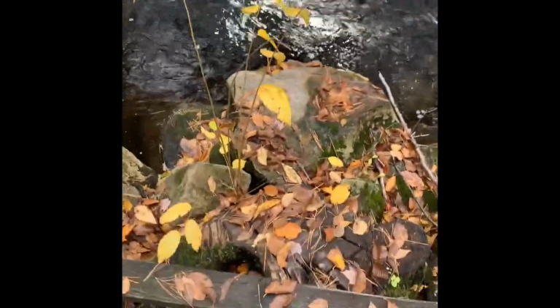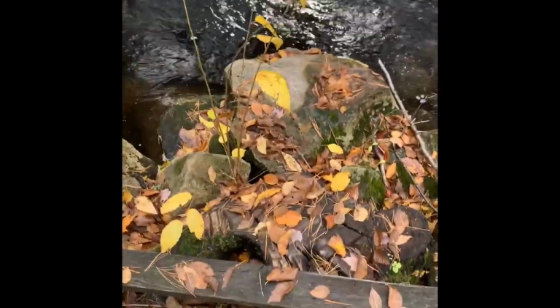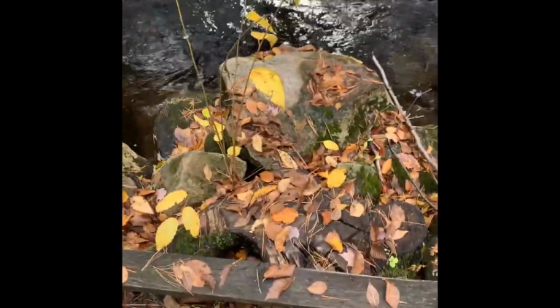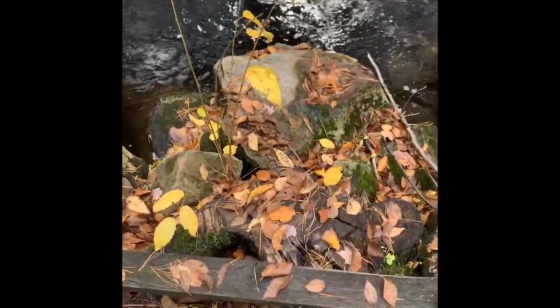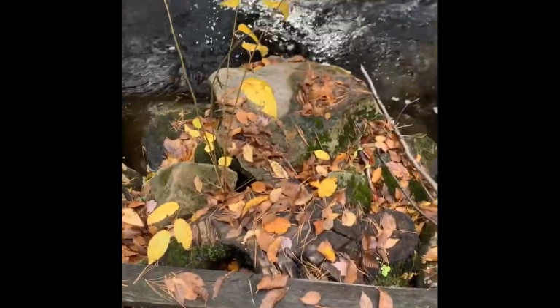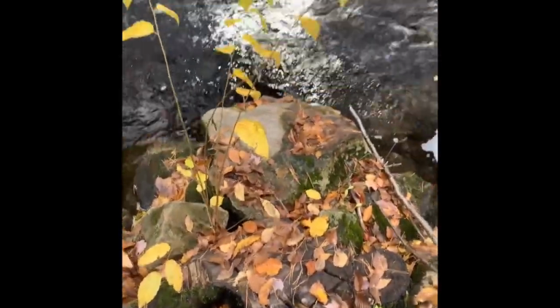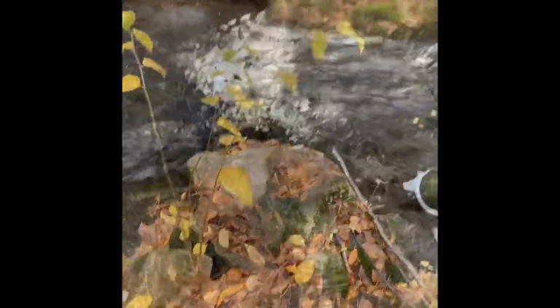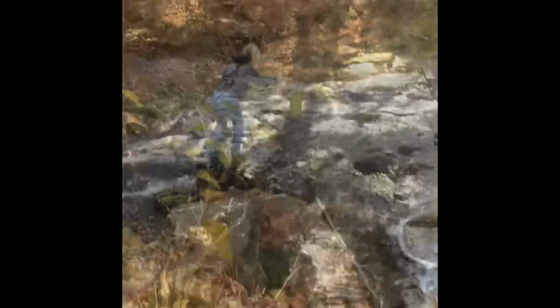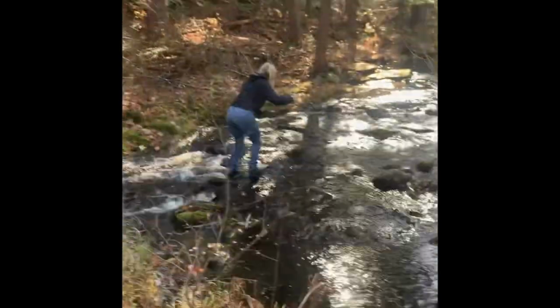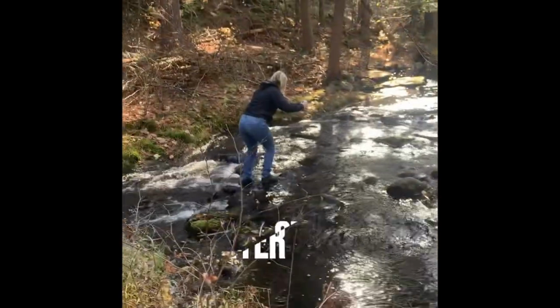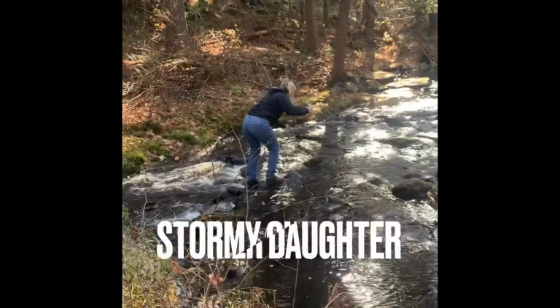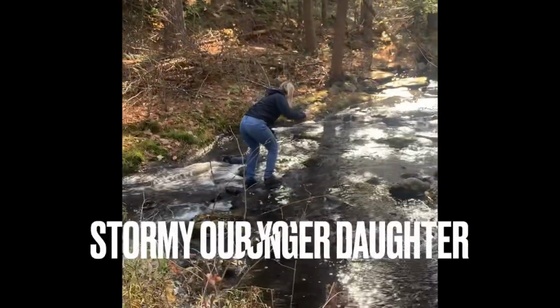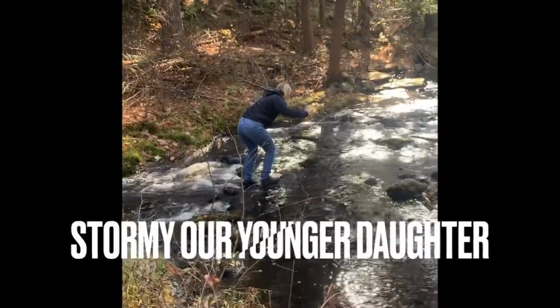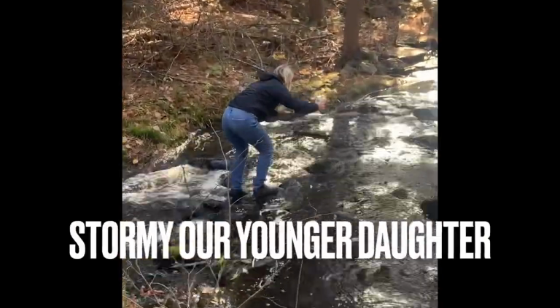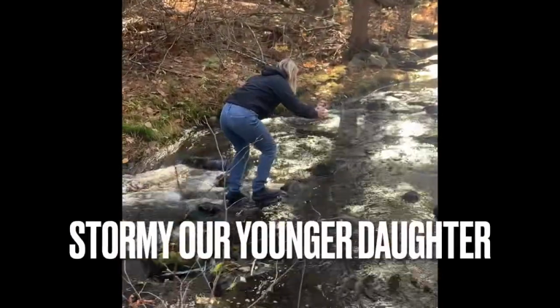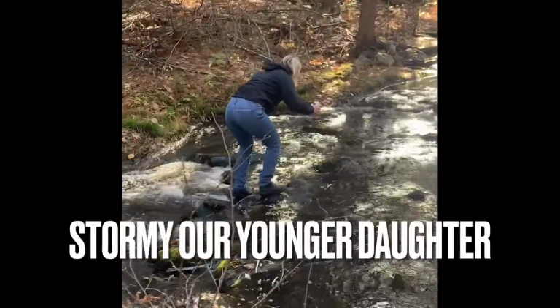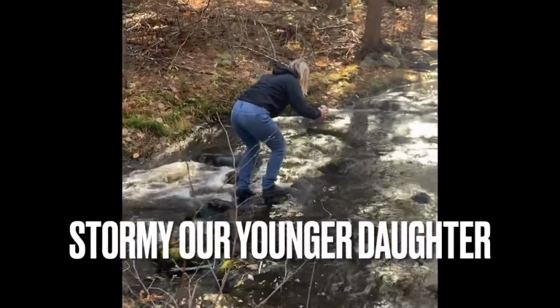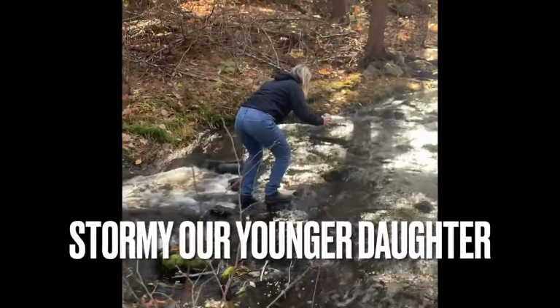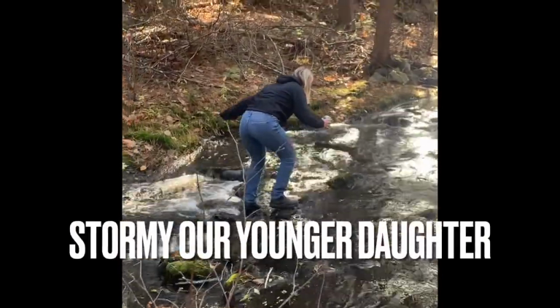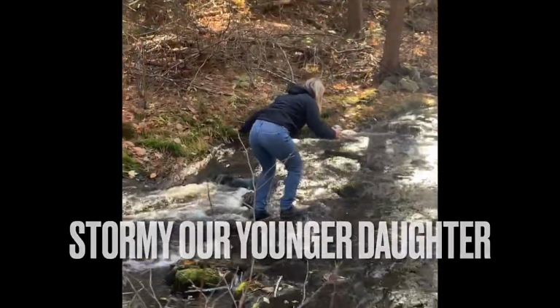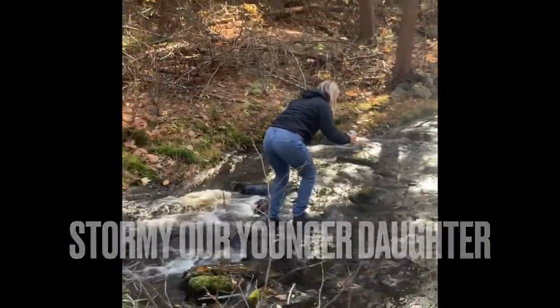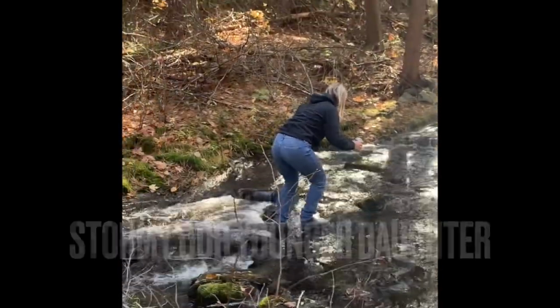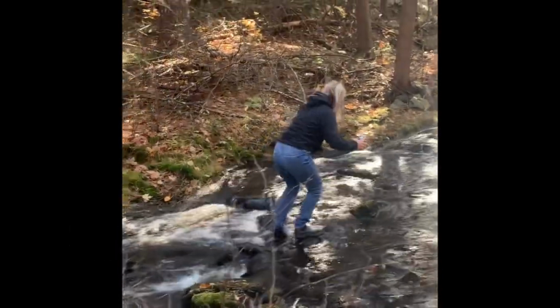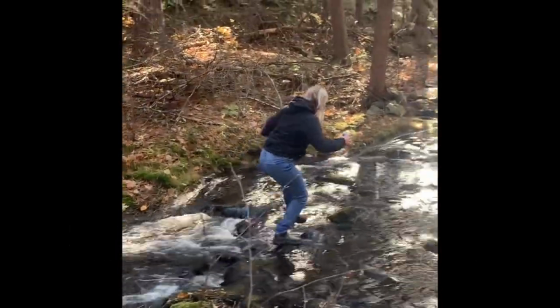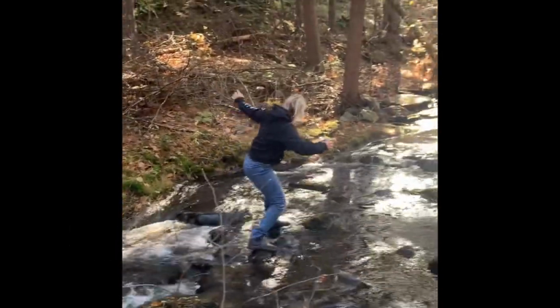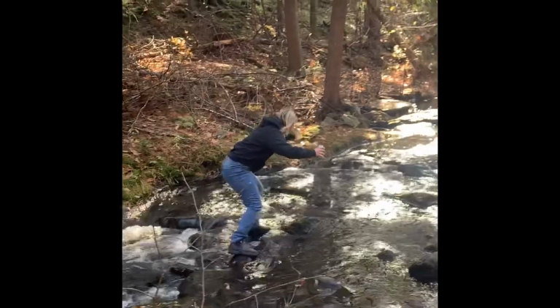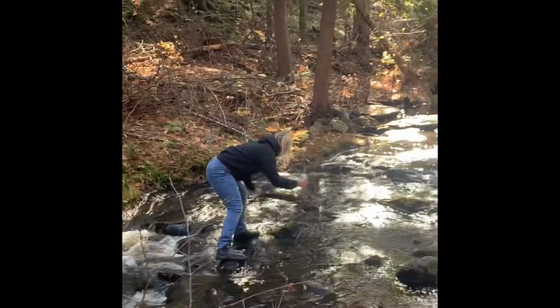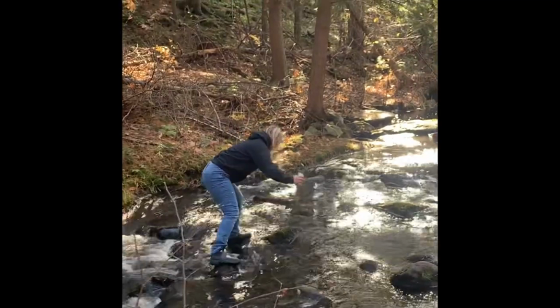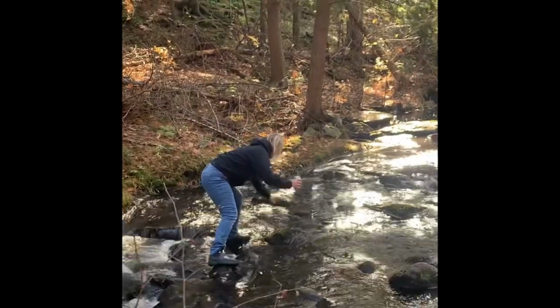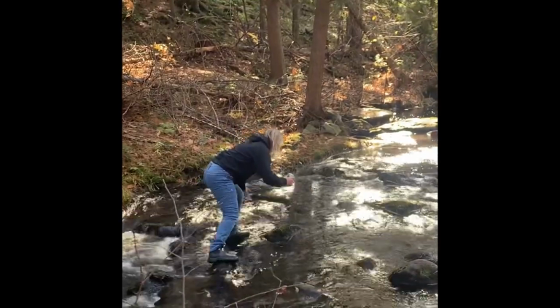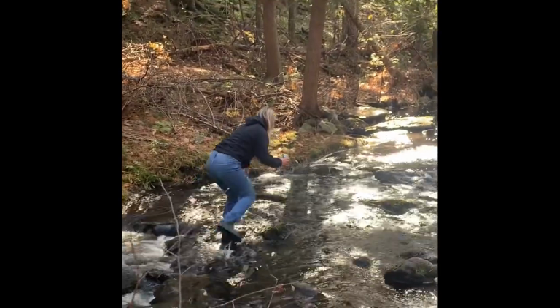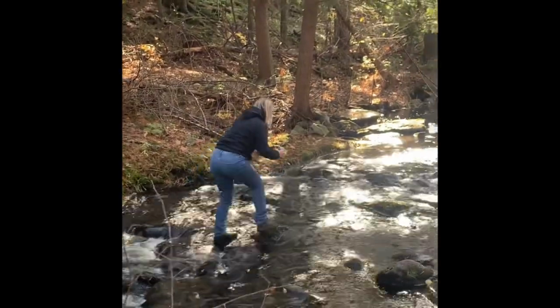Where the bridge used to be. She's going to get wet — we know that.